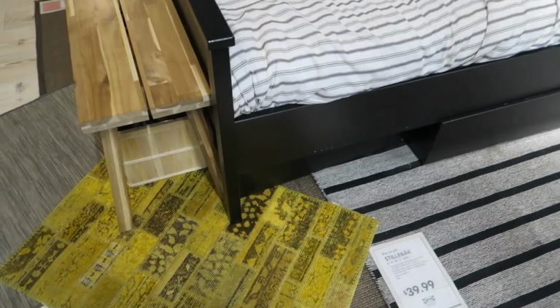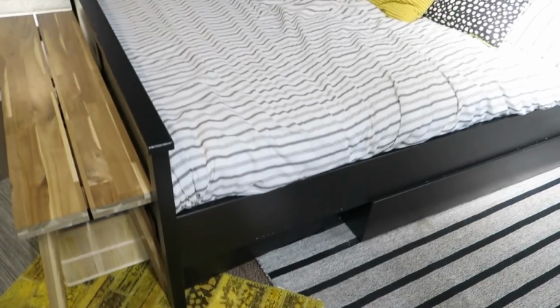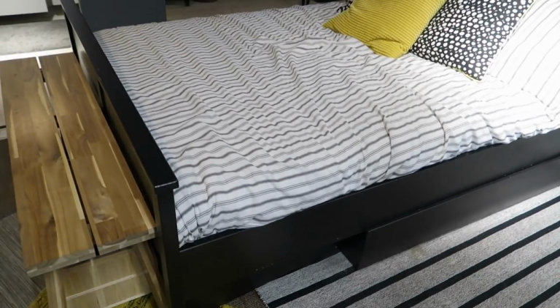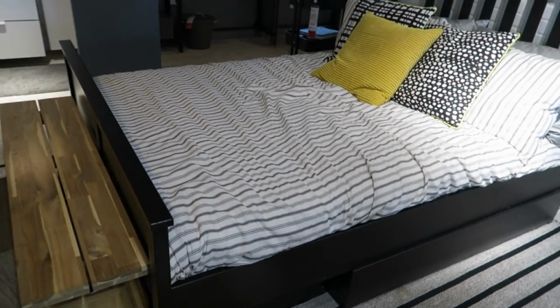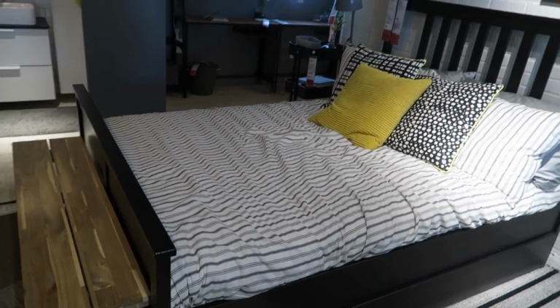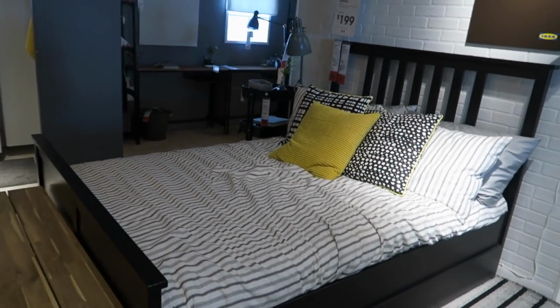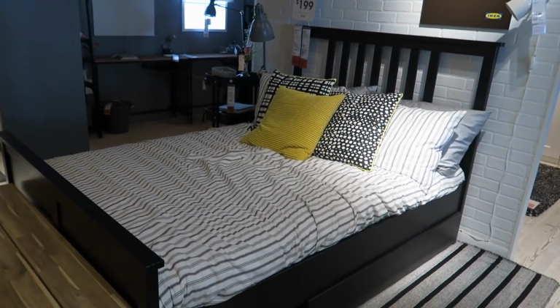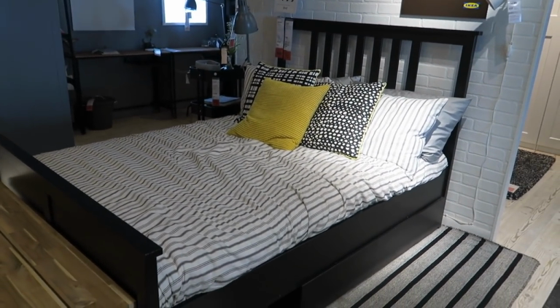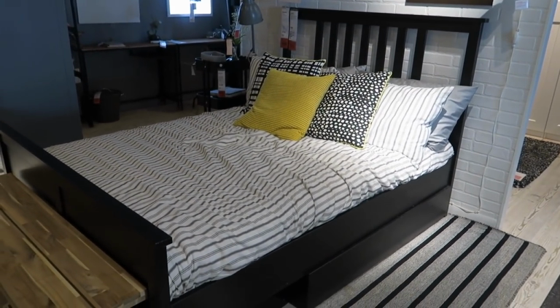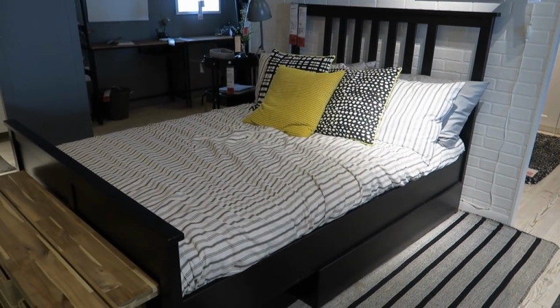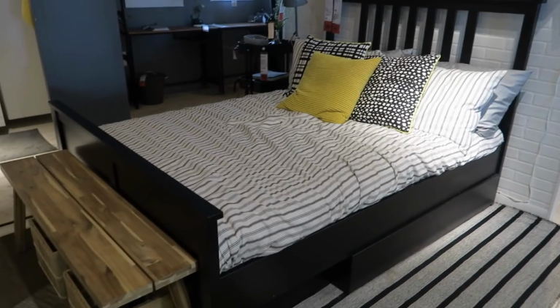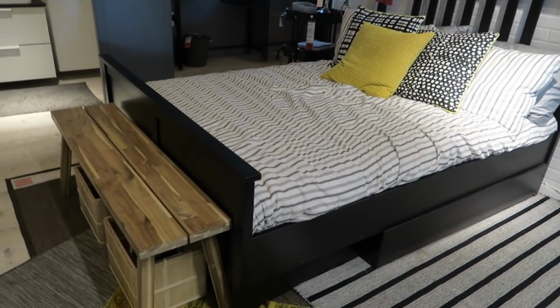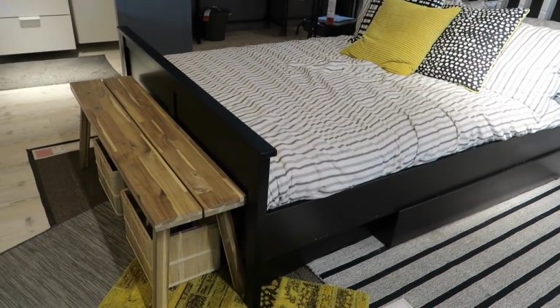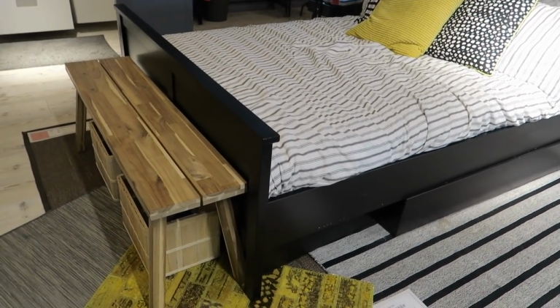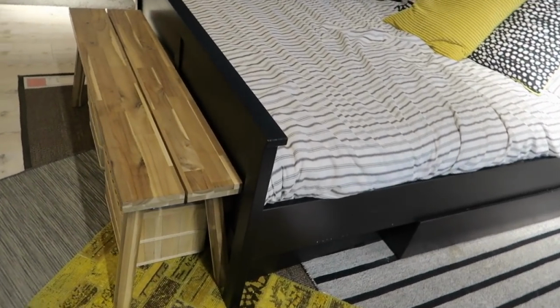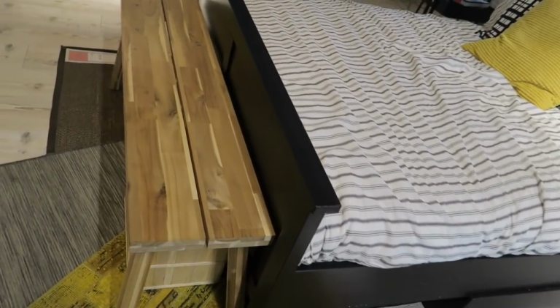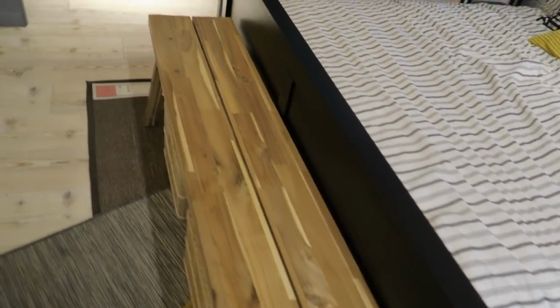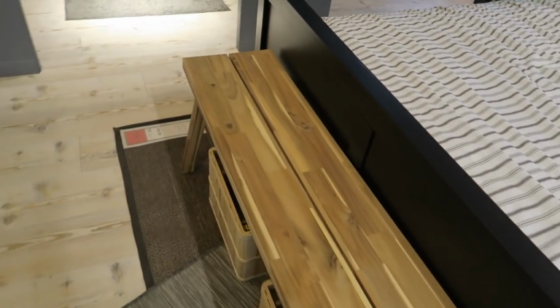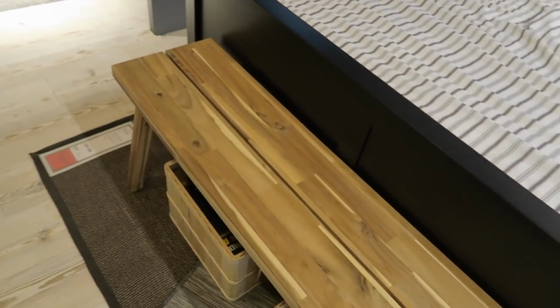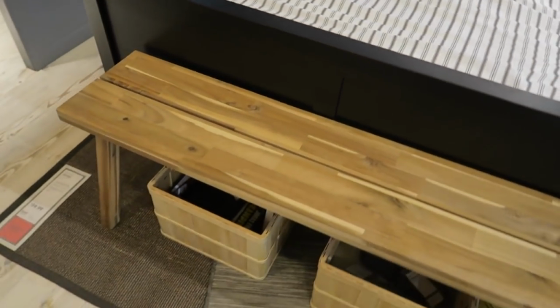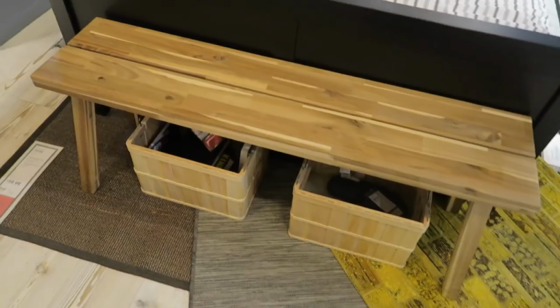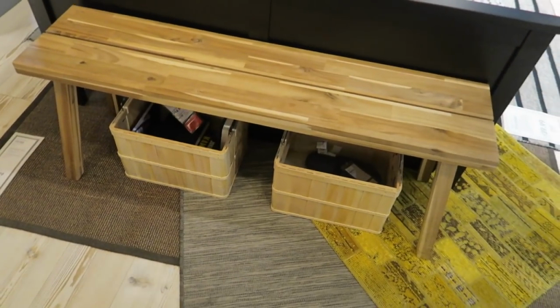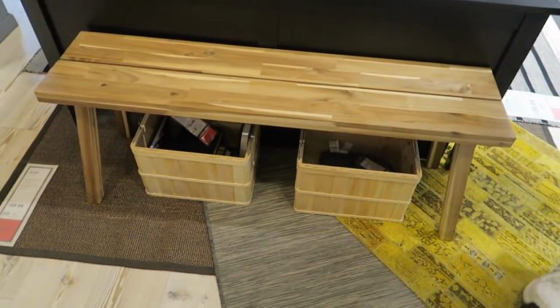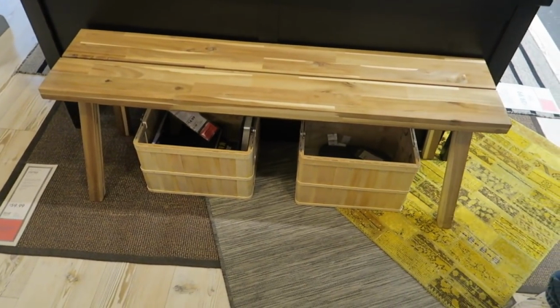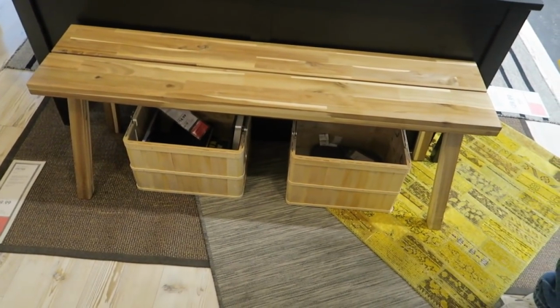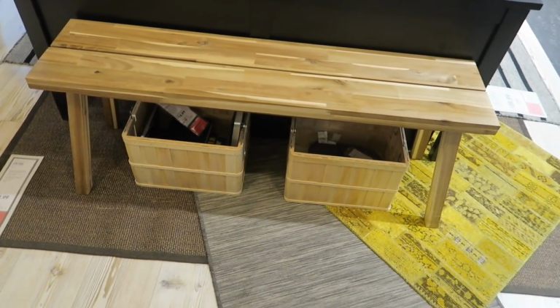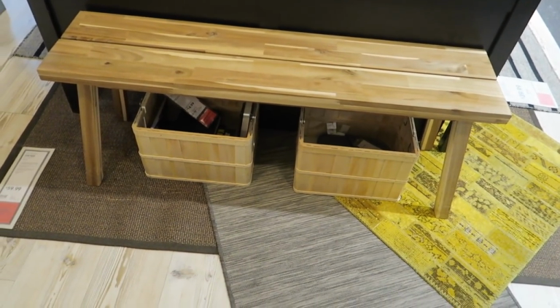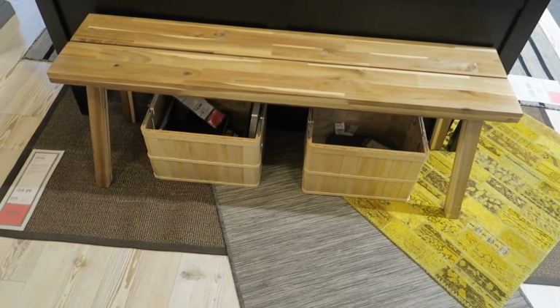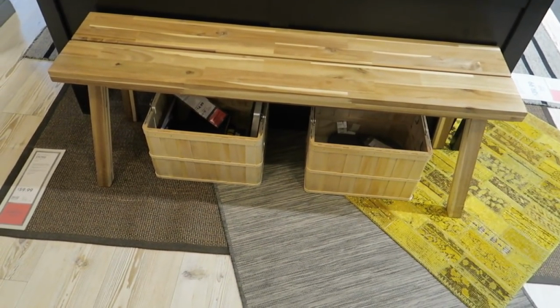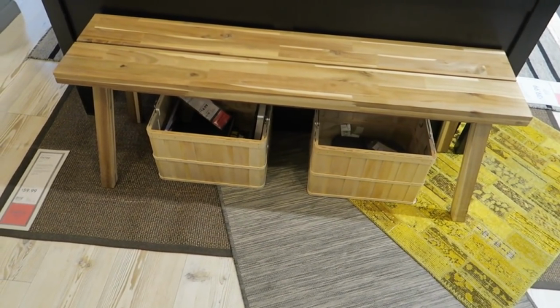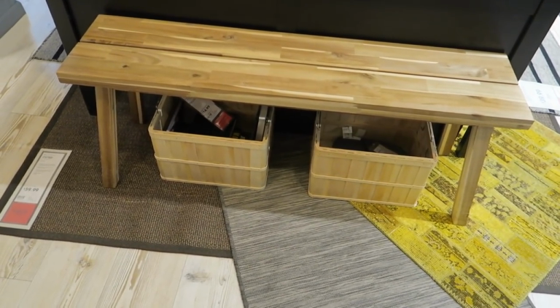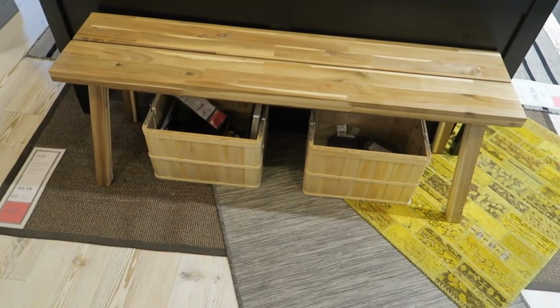Hi y'all. So today we are at Ikea and we're just going to kind of walk around and see what they have. It's super crowded so if I gotta go fast or swing the camera around, I will.